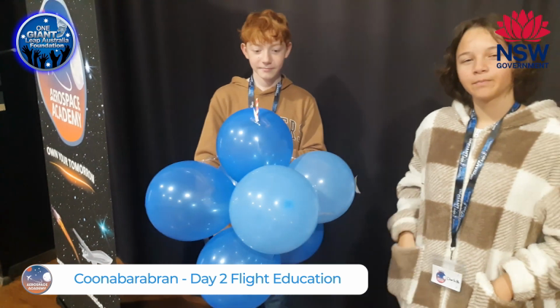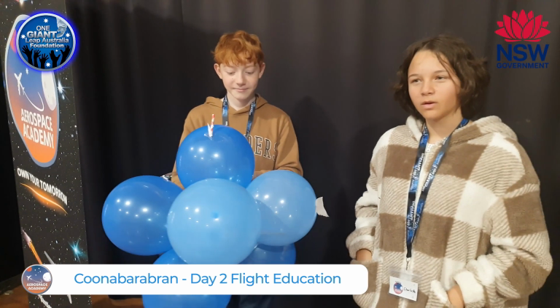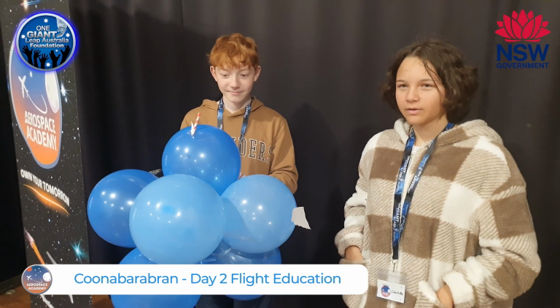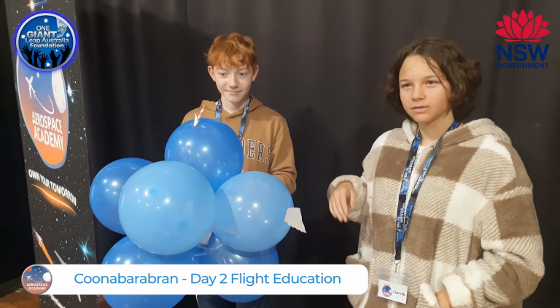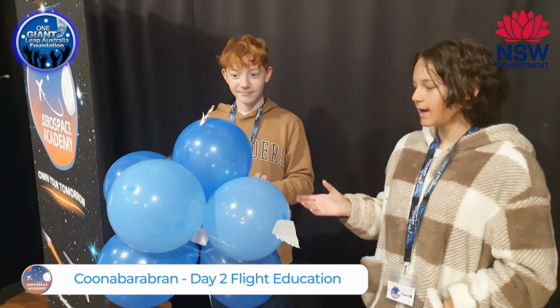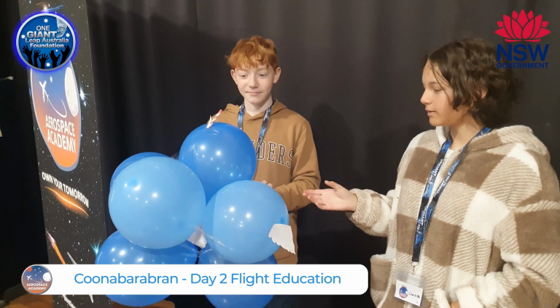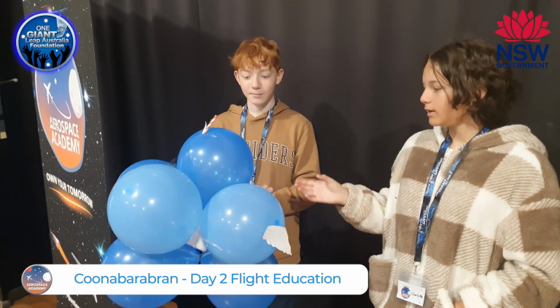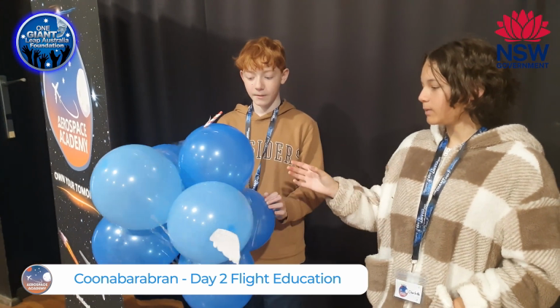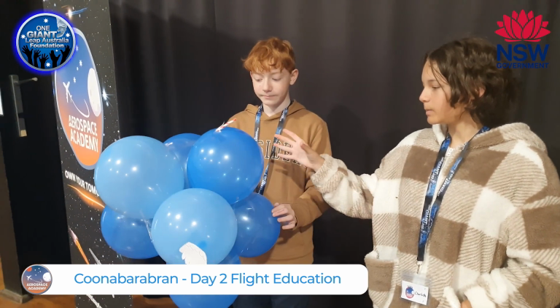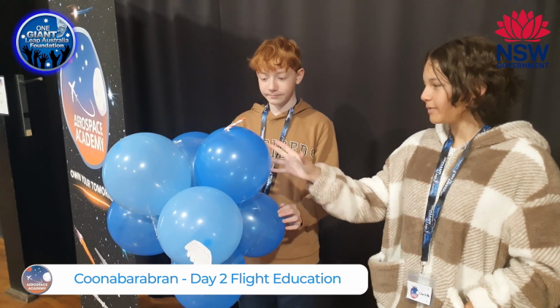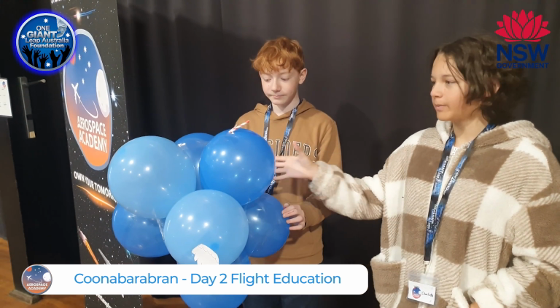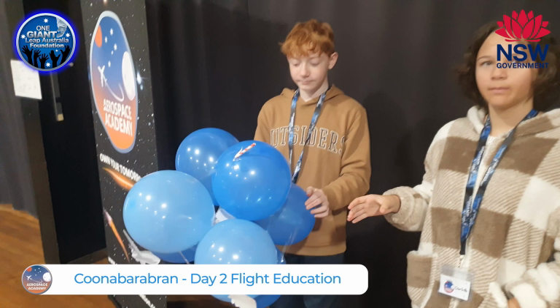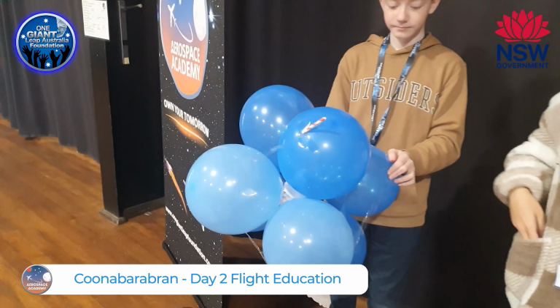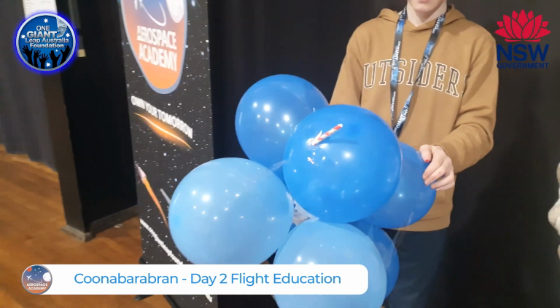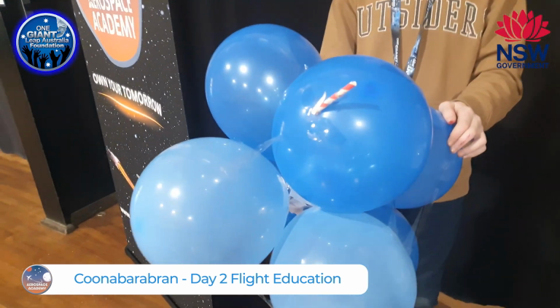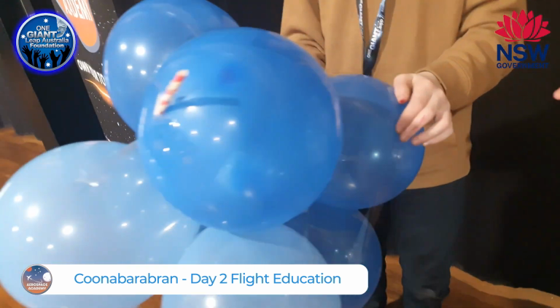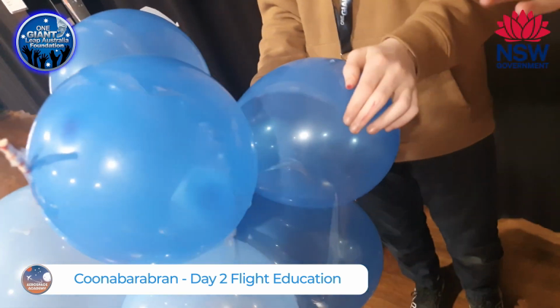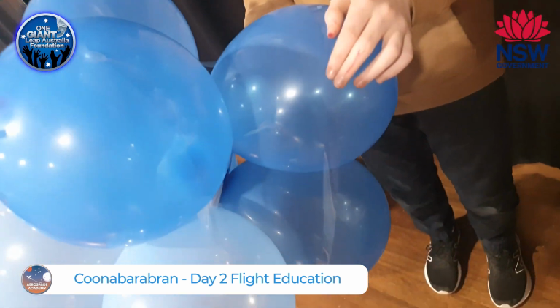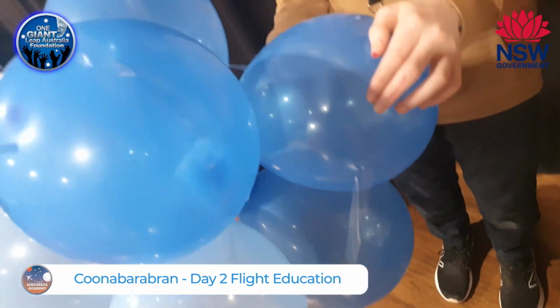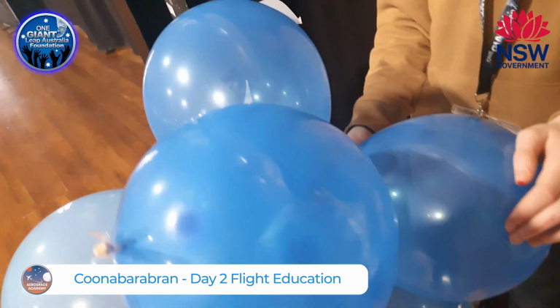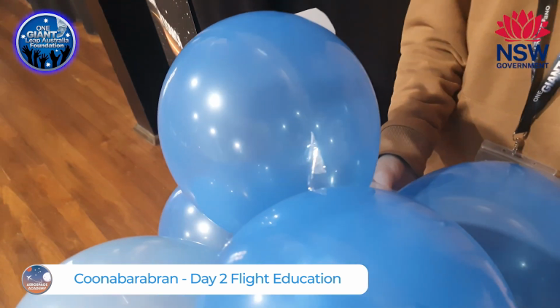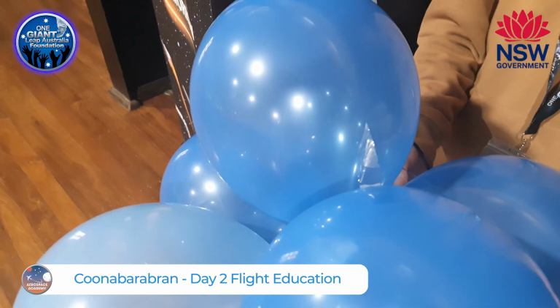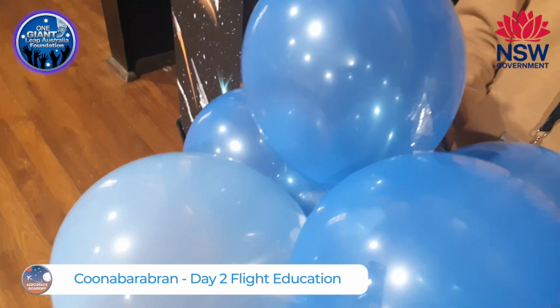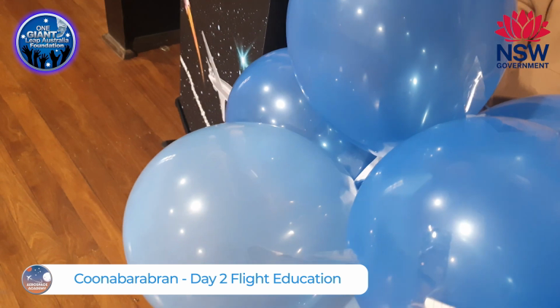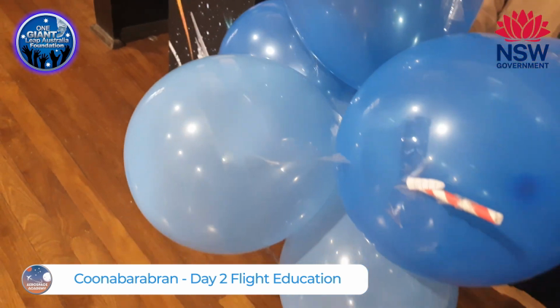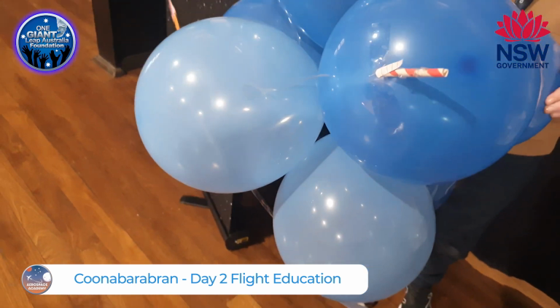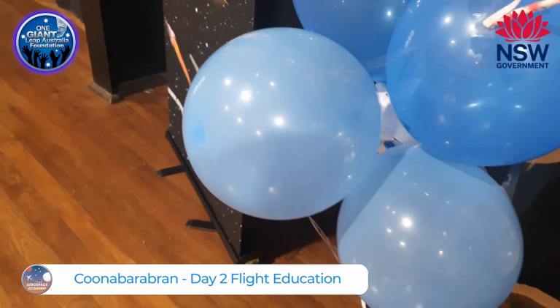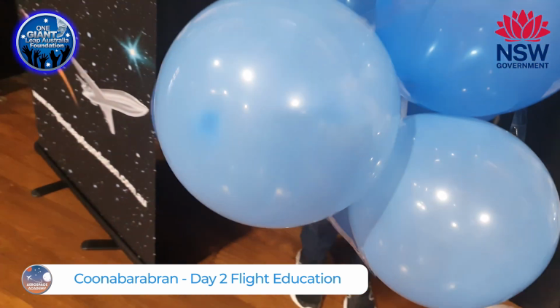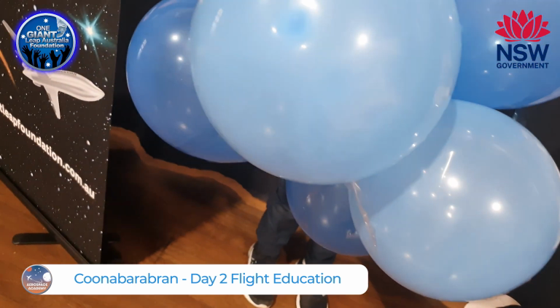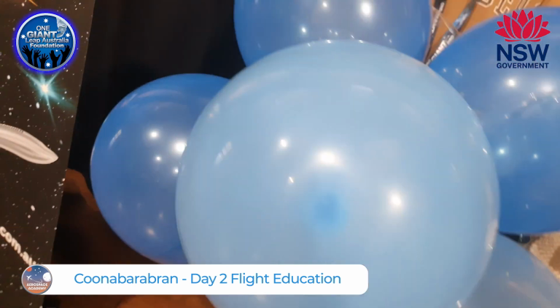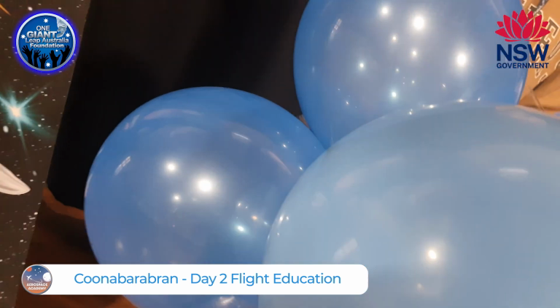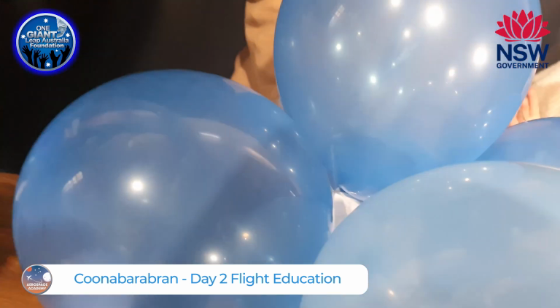We also decided that if we tape the balloons together it would create an easier way of making sure the balloons don't separate.